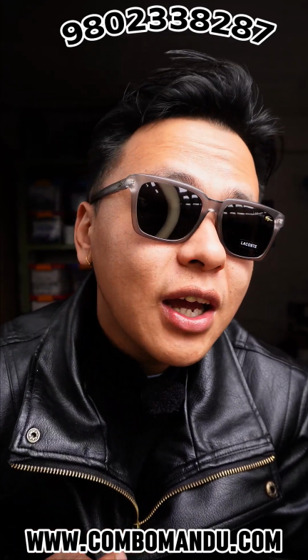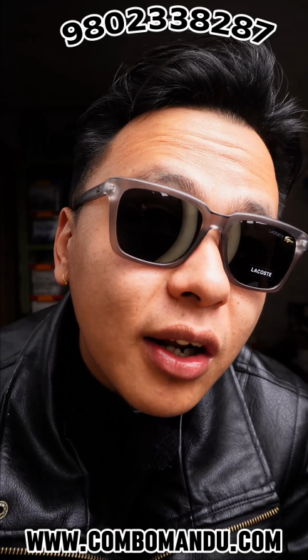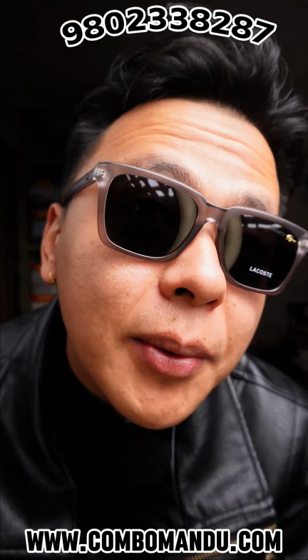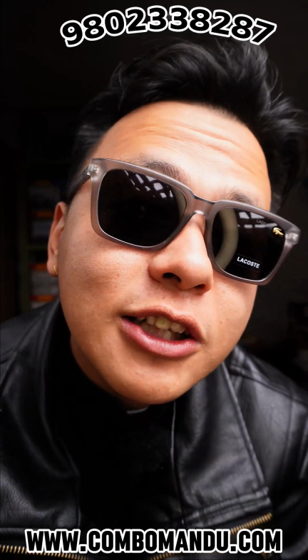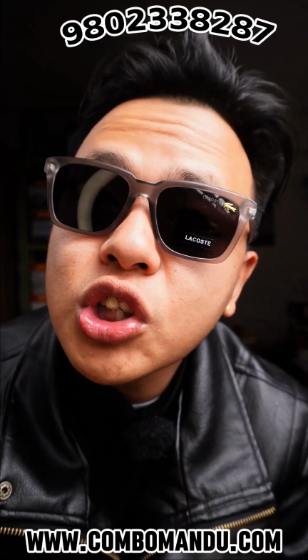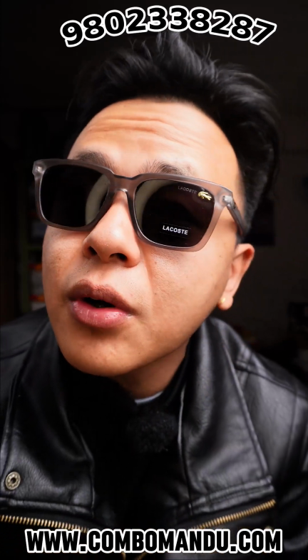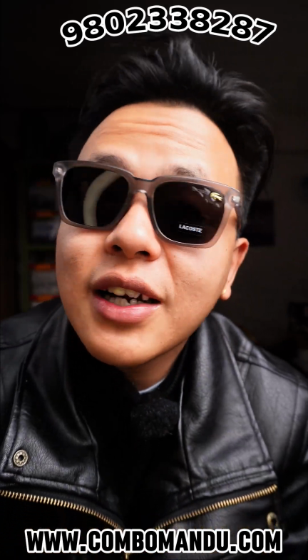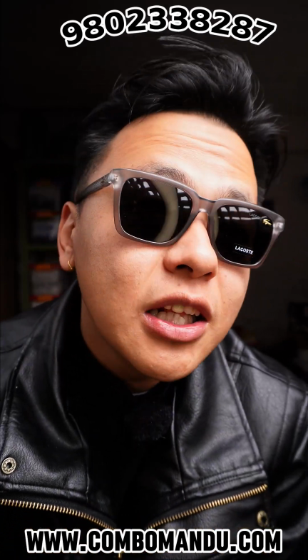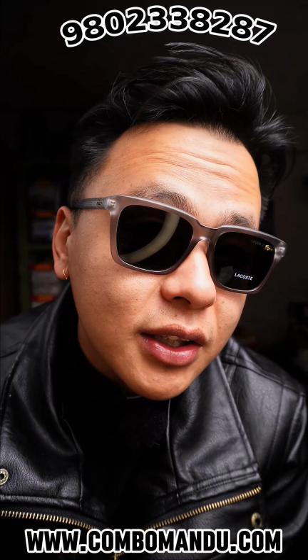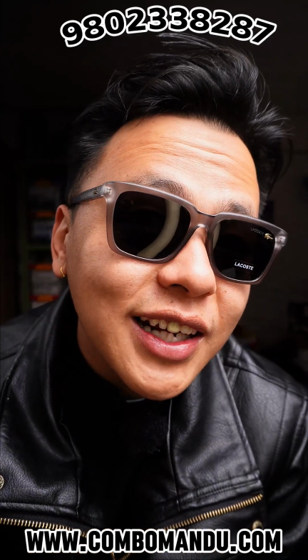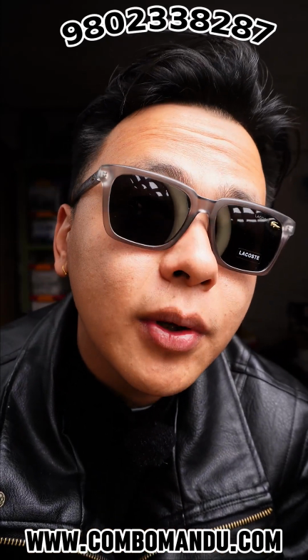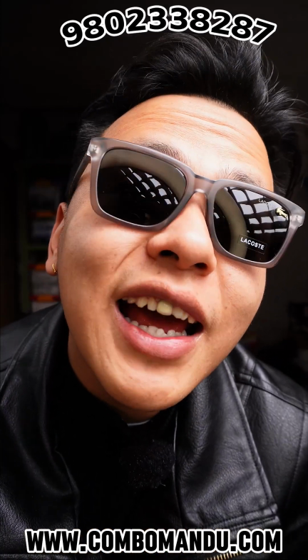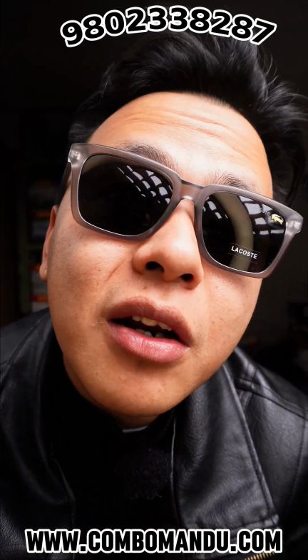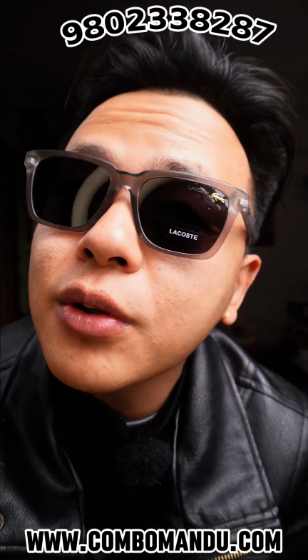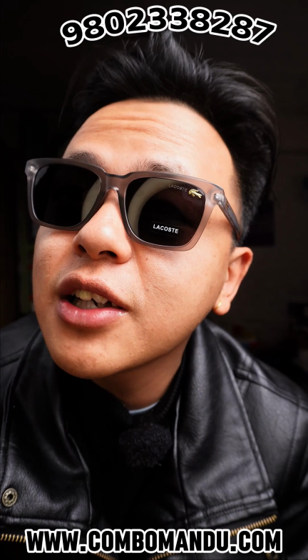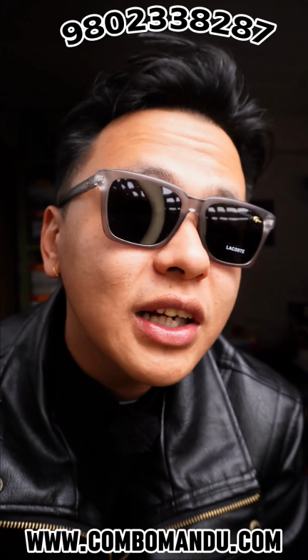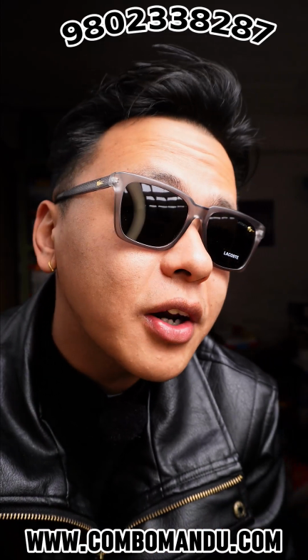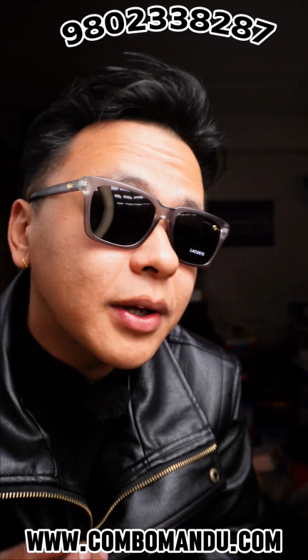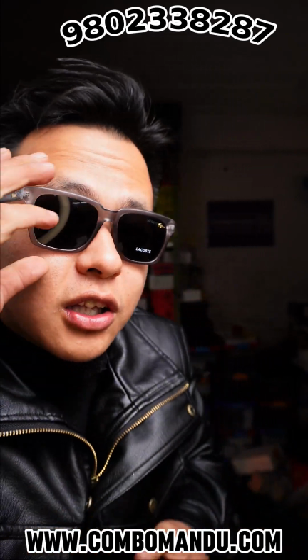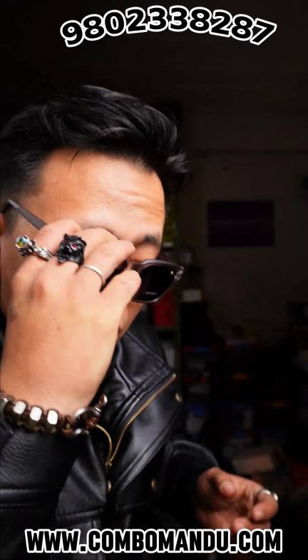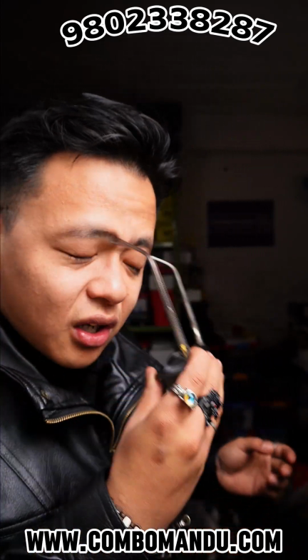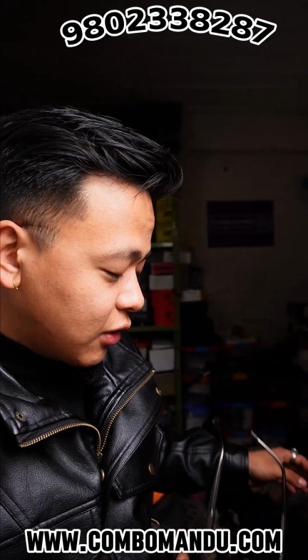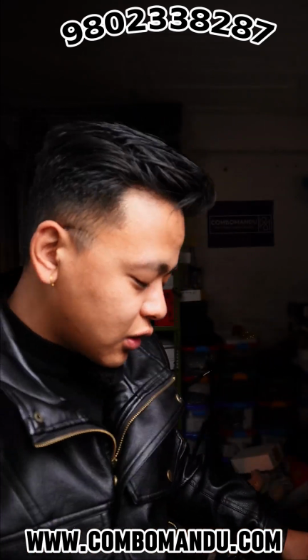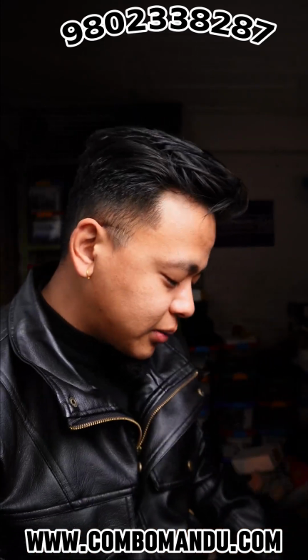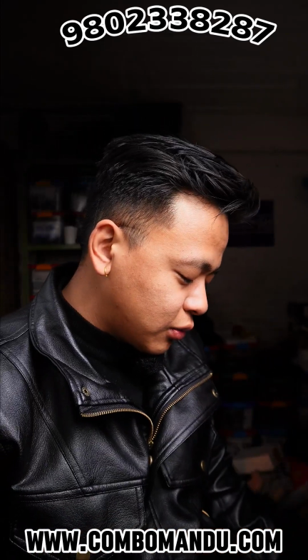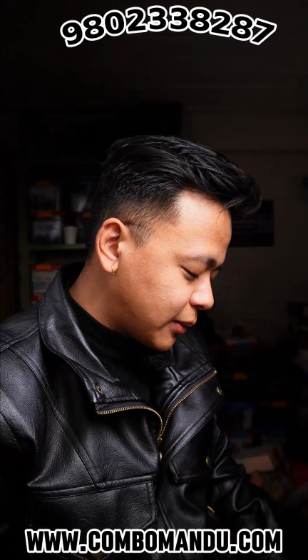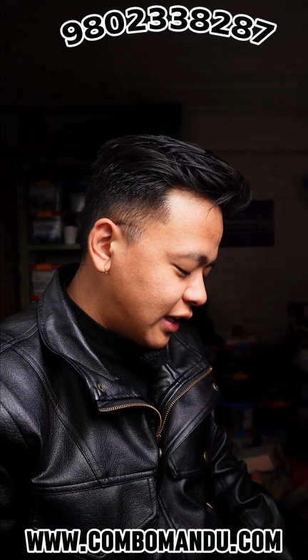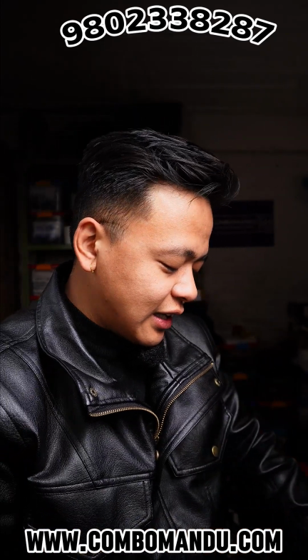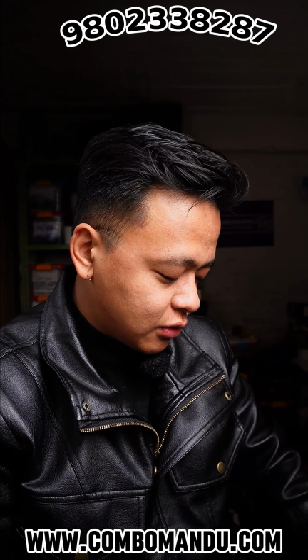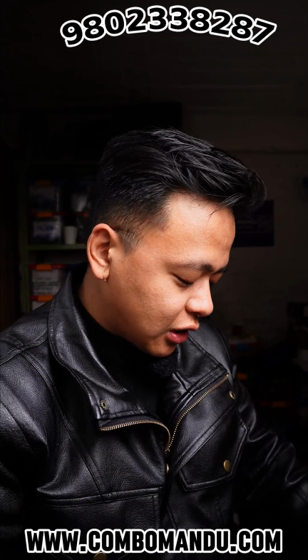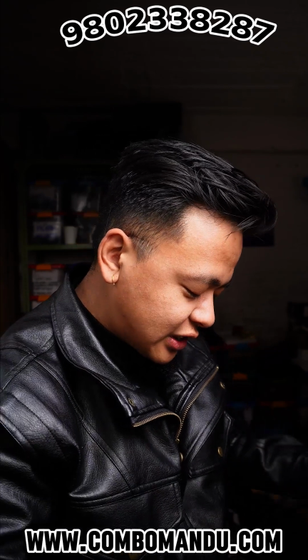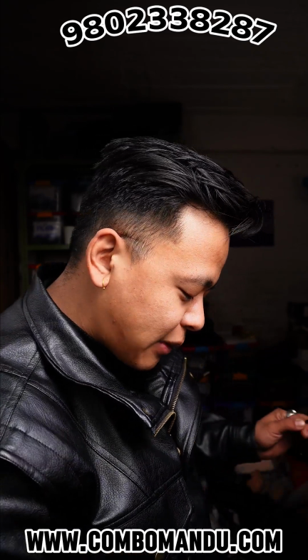This is a dark silver one. This is a dark color. This is a shining black.